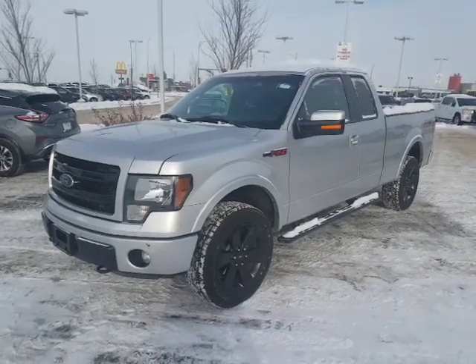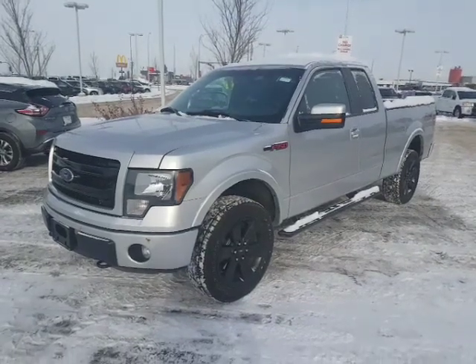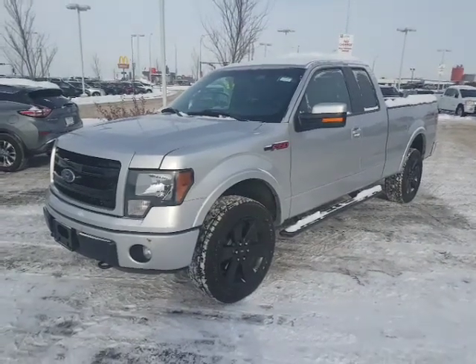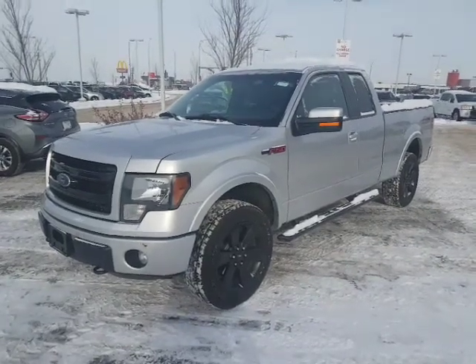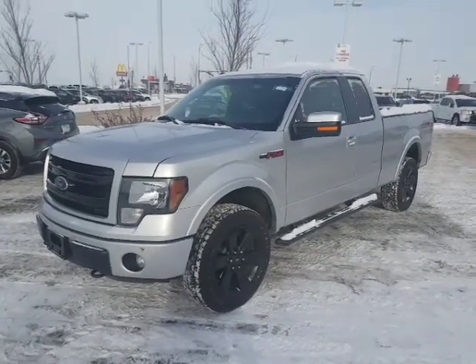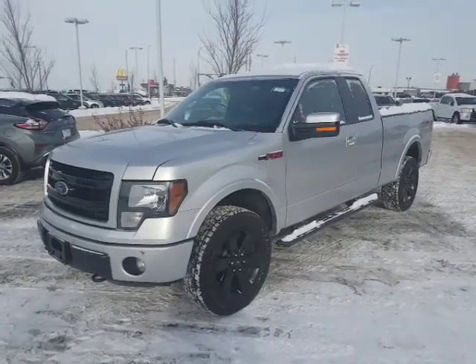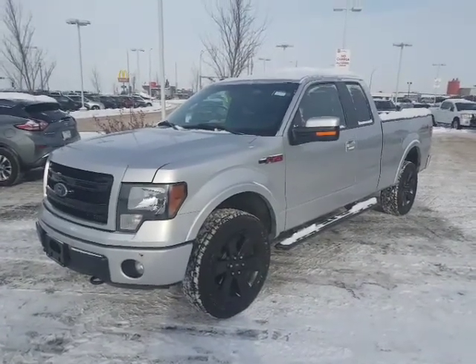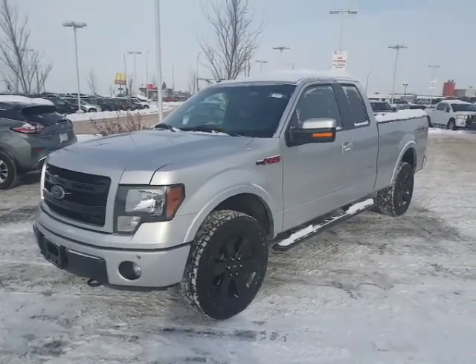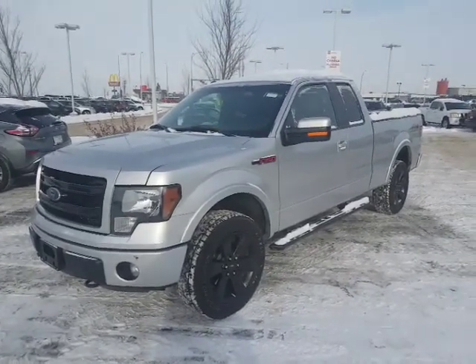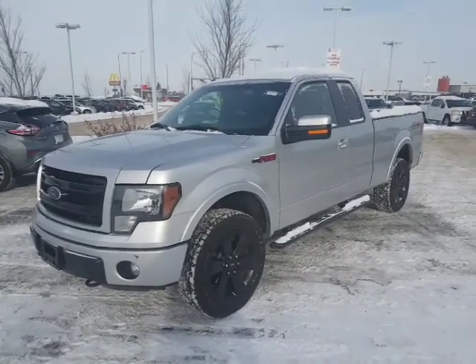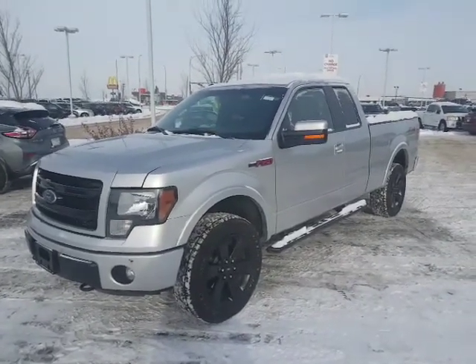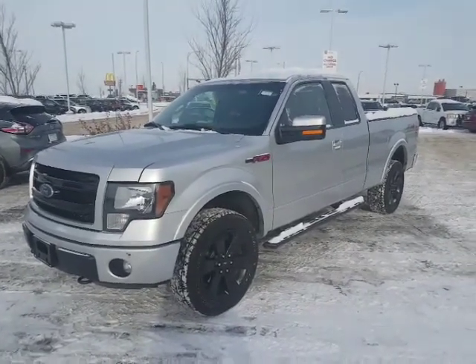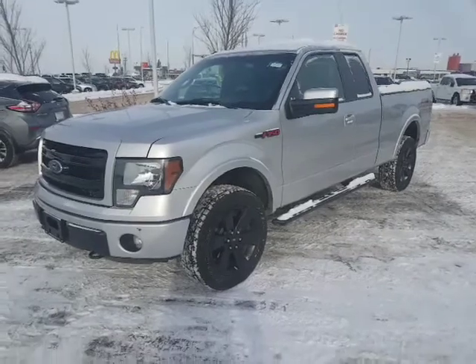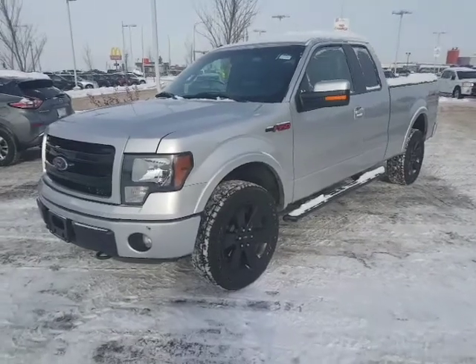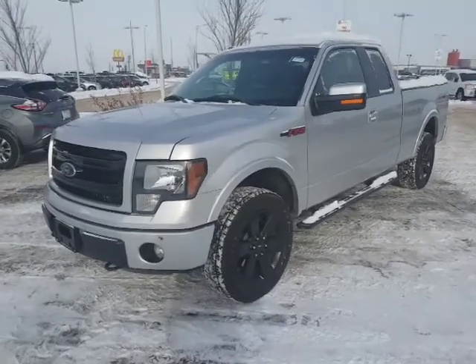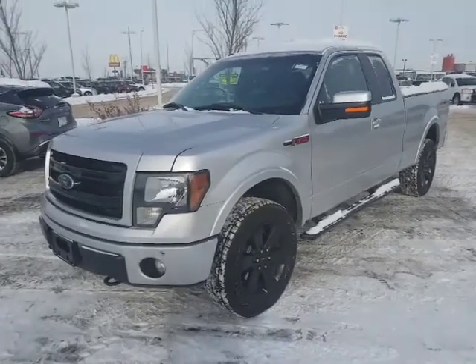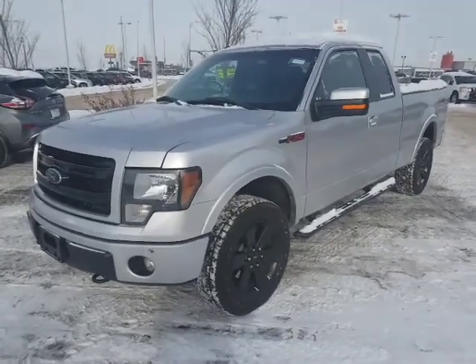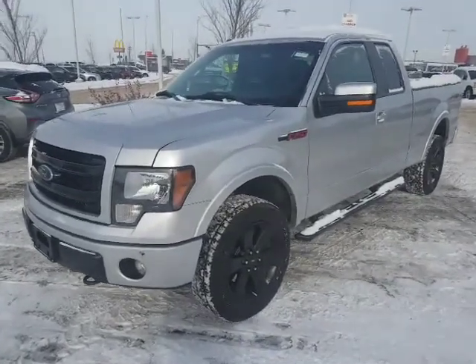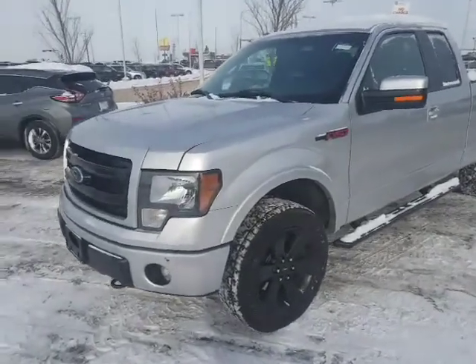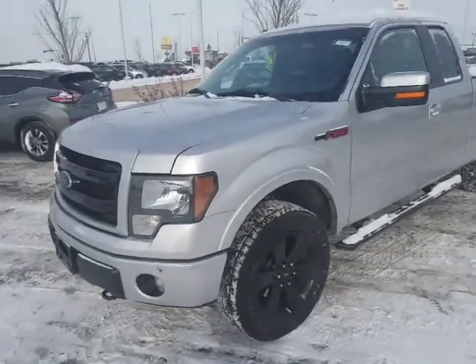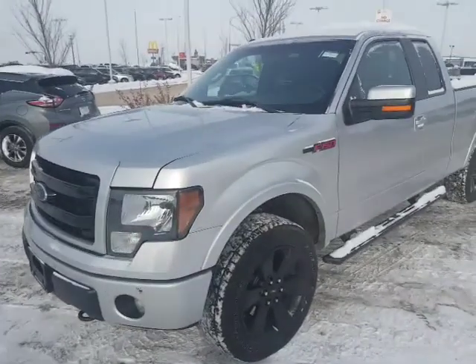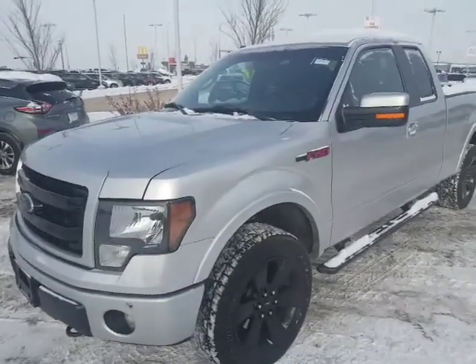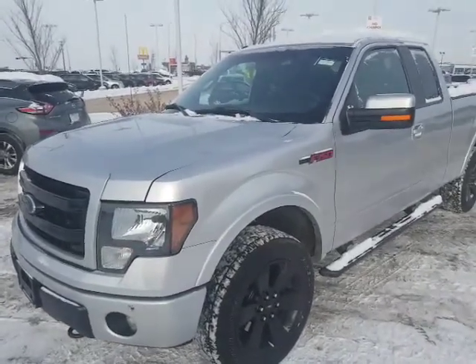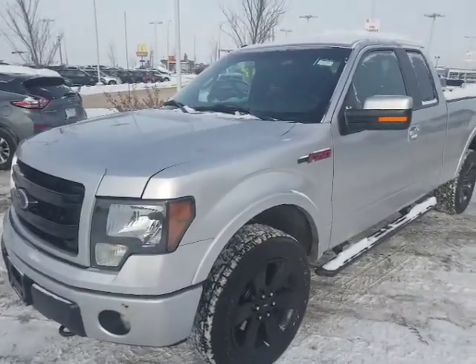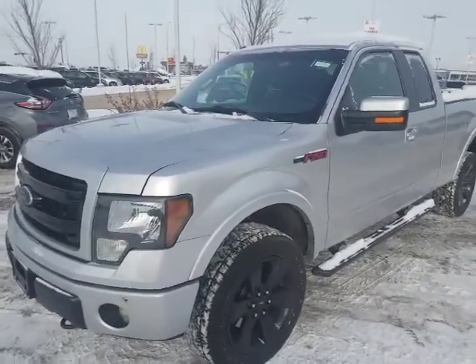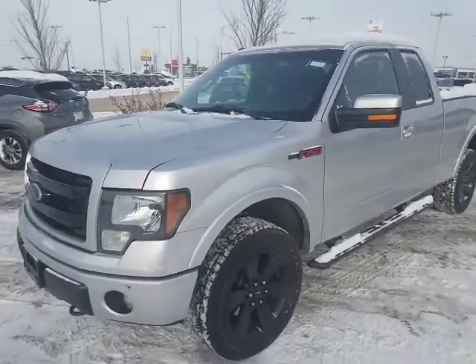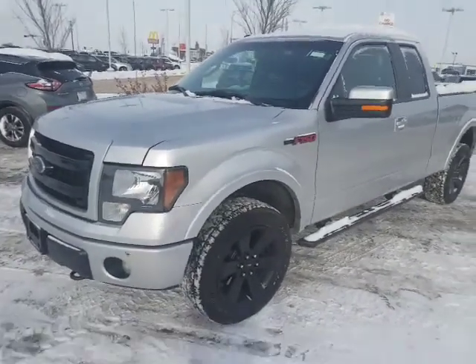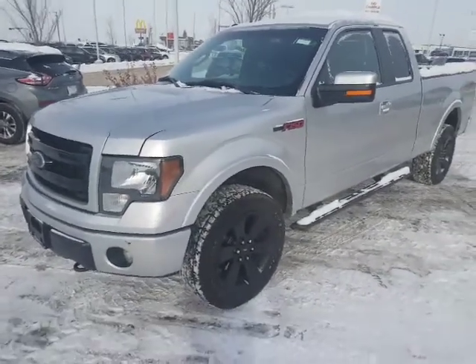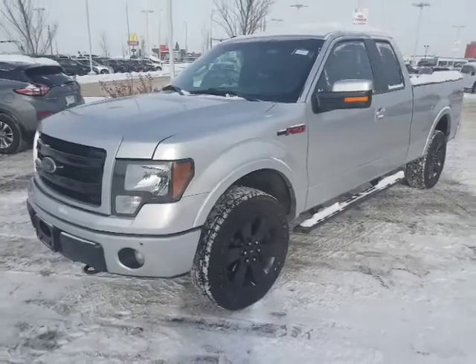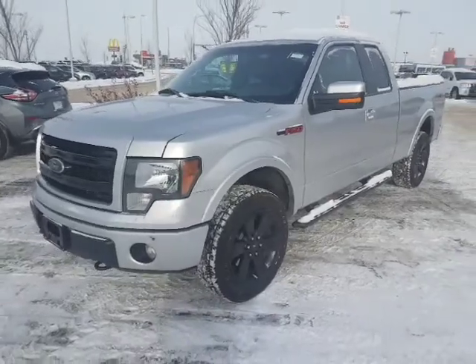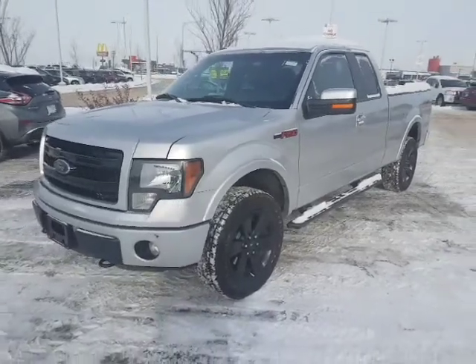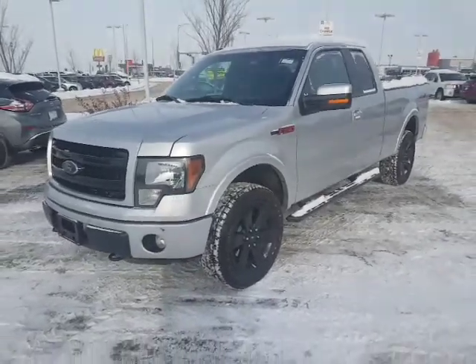Hey, it's Roger here from LA Nissan. Sorry it took a little longer than I expected, but here is the personal video just for you on the 2013 Ford F-150.